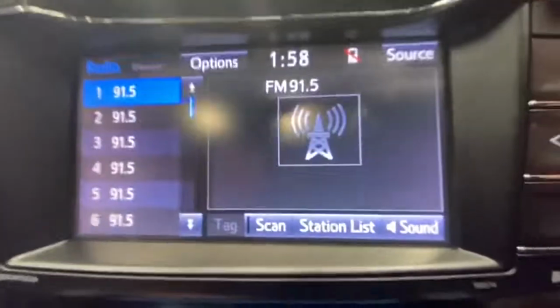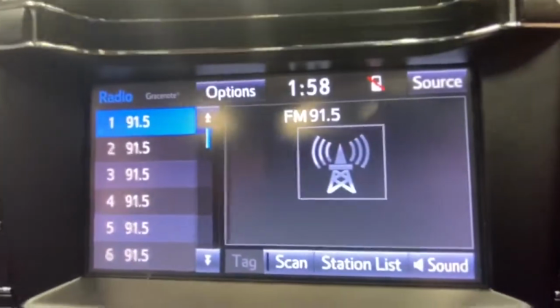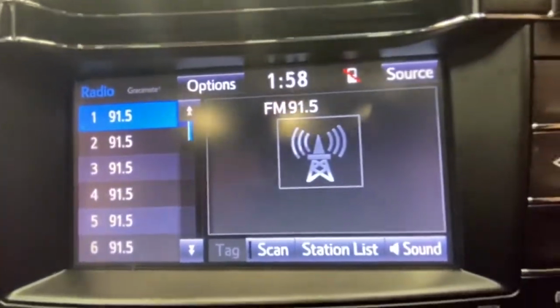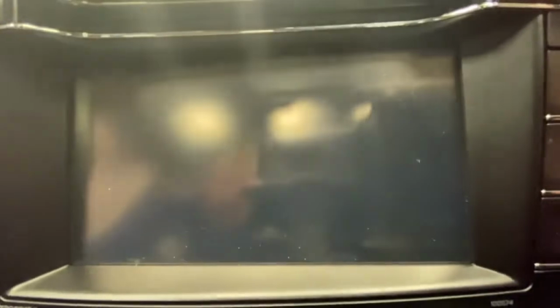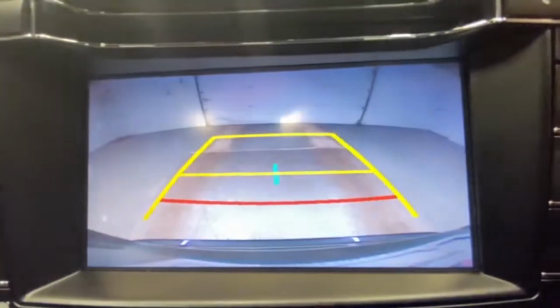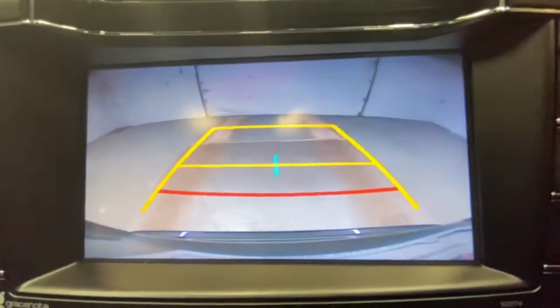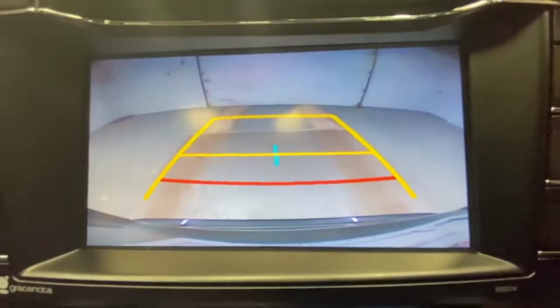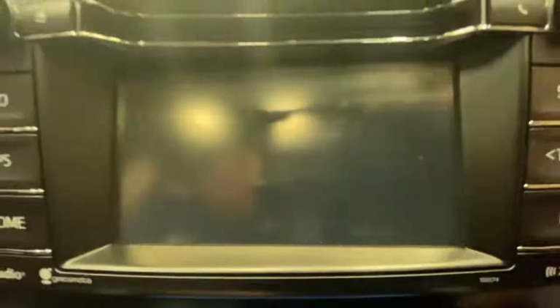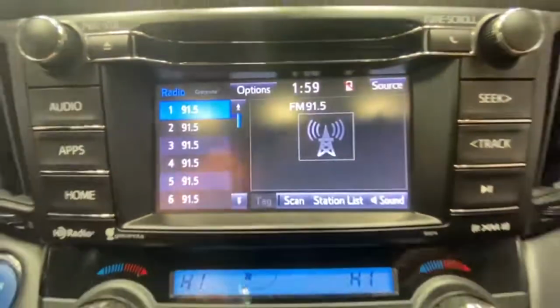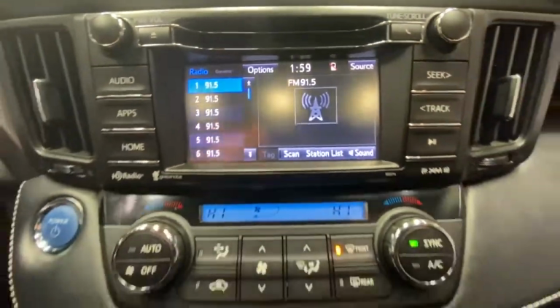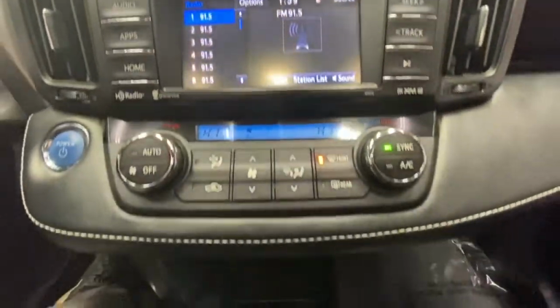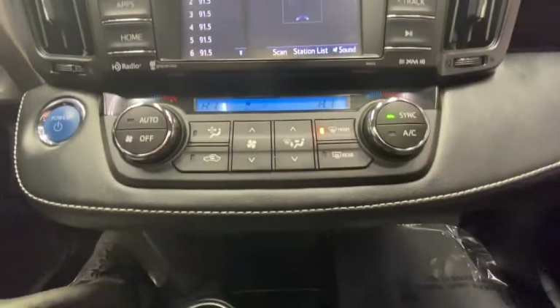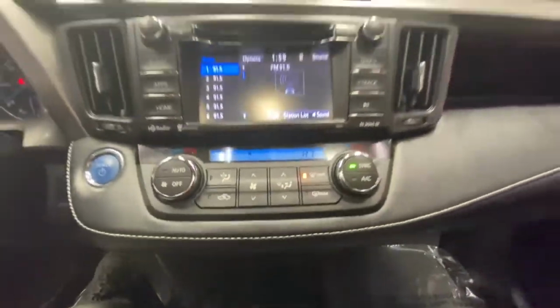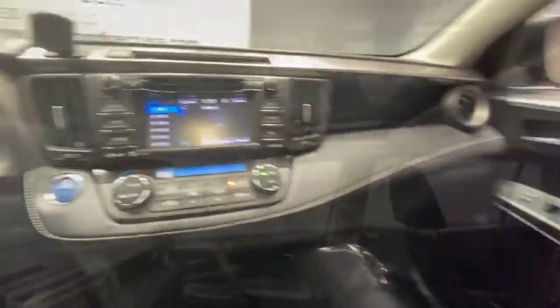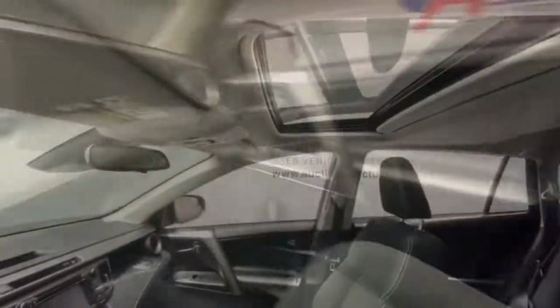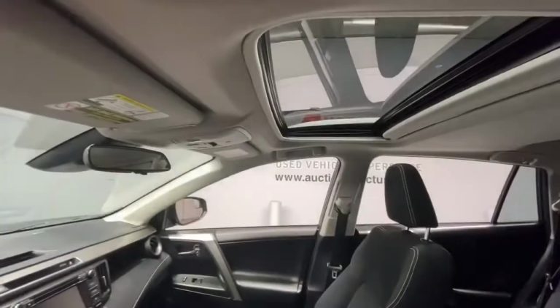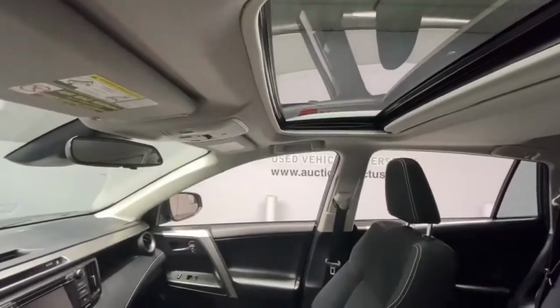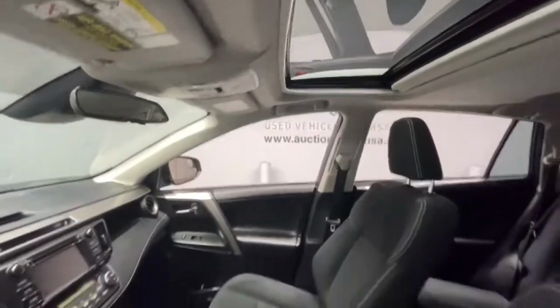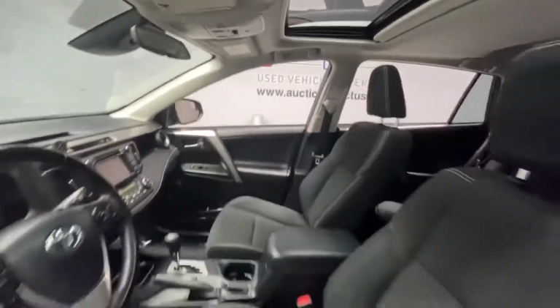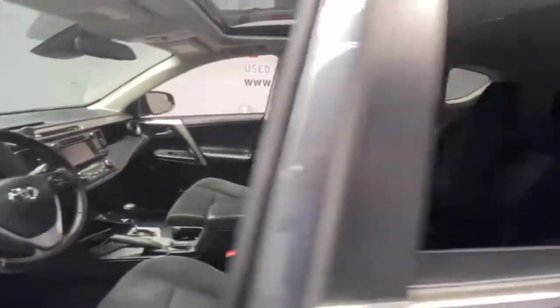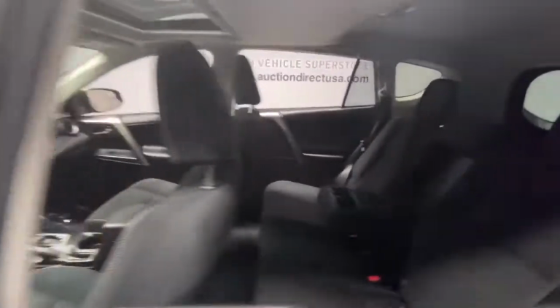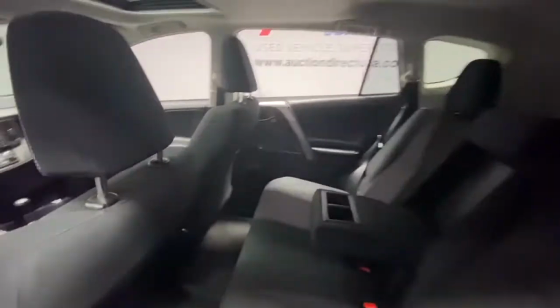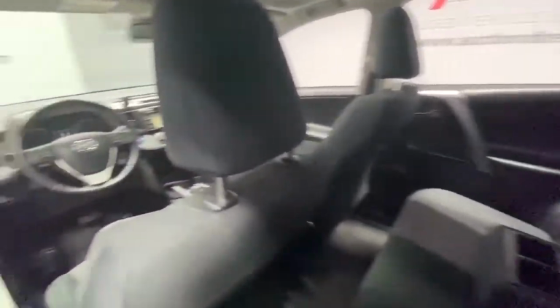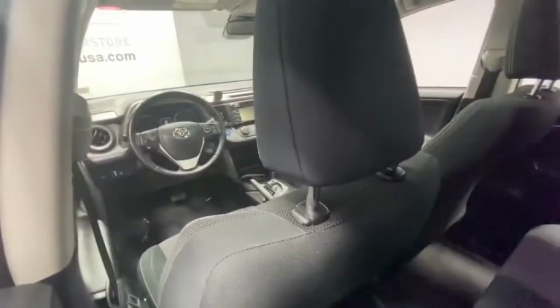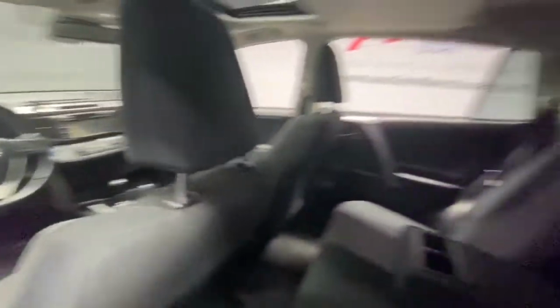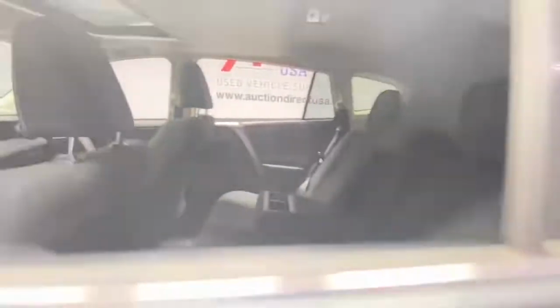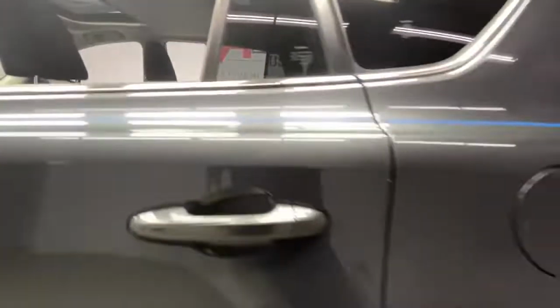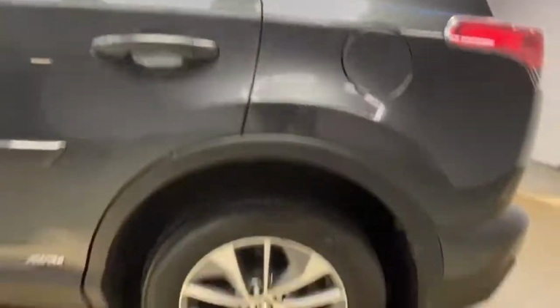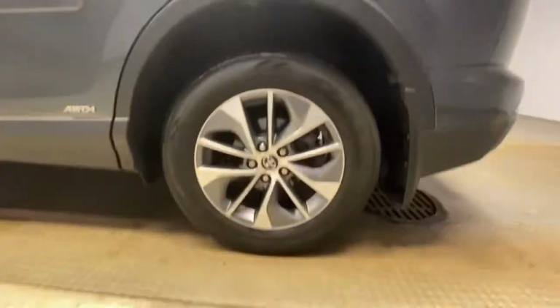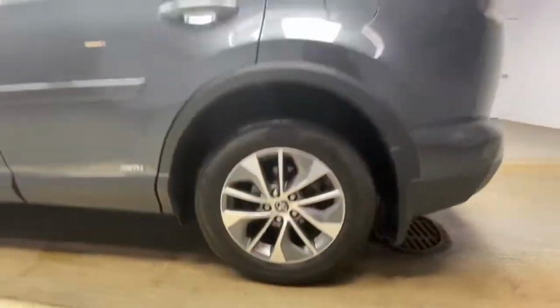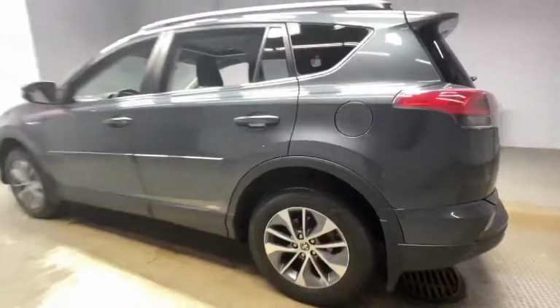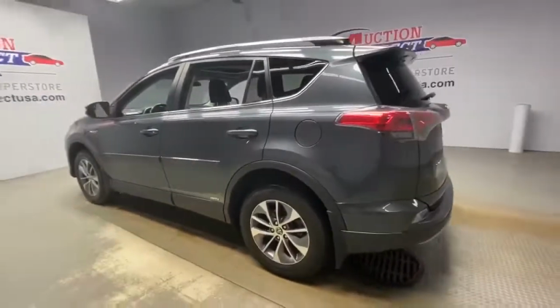You'll love its driver assistance tech, refined cabin and infotainment system. With its suspension tuned for agility, this SUV adds confidence and fun to every drive. These are just some of the great options this vehicle comes with.